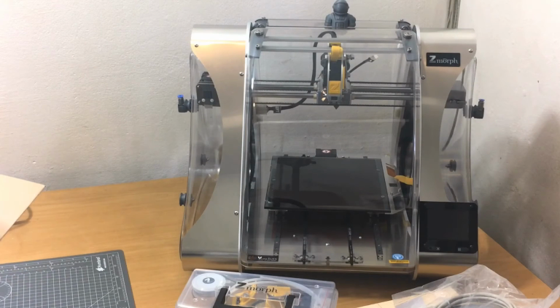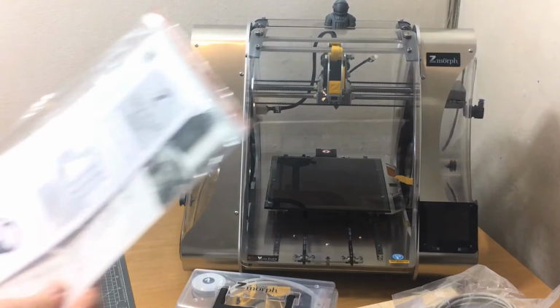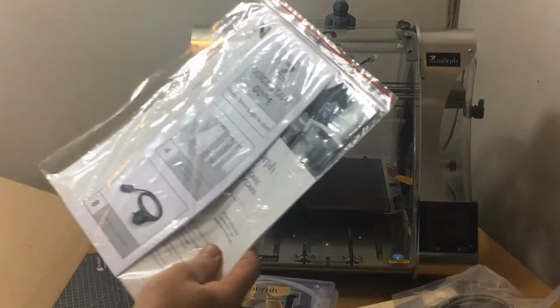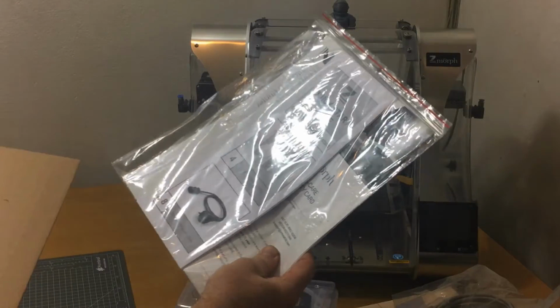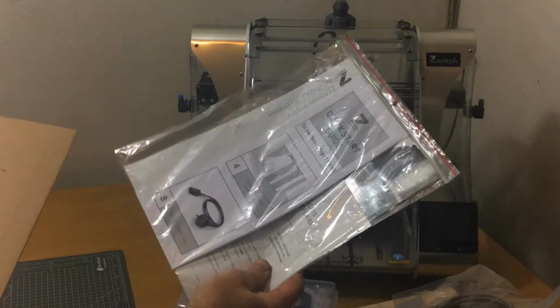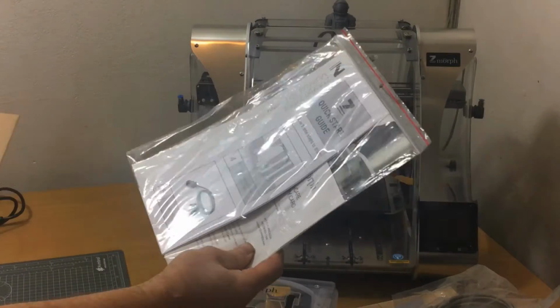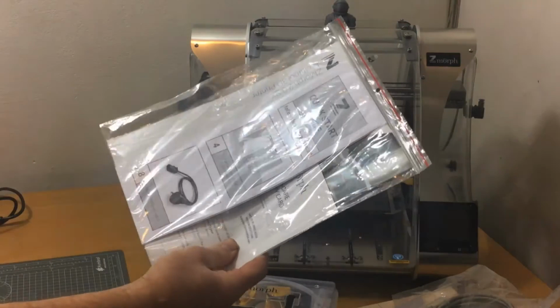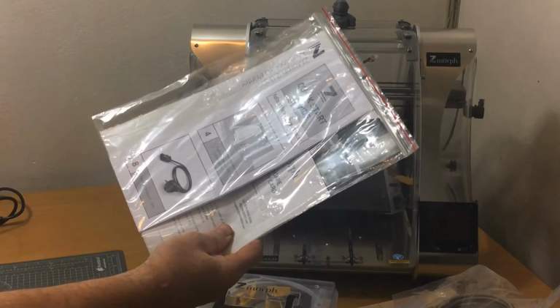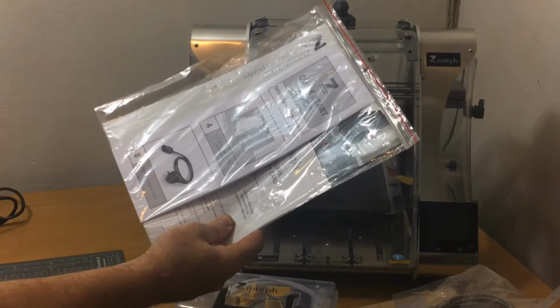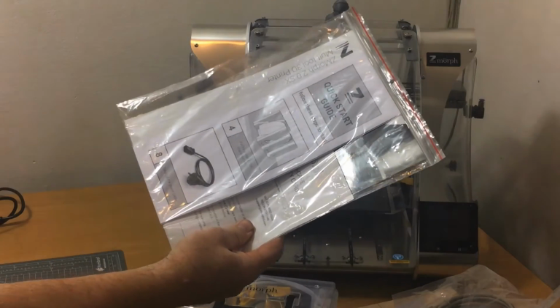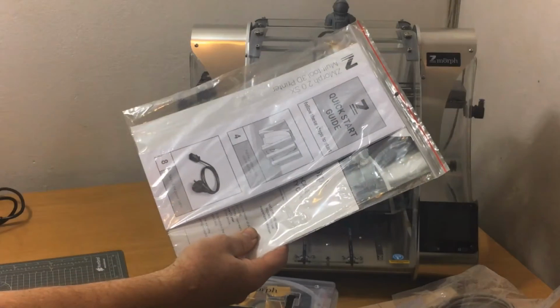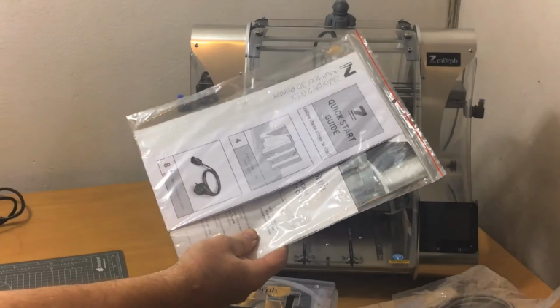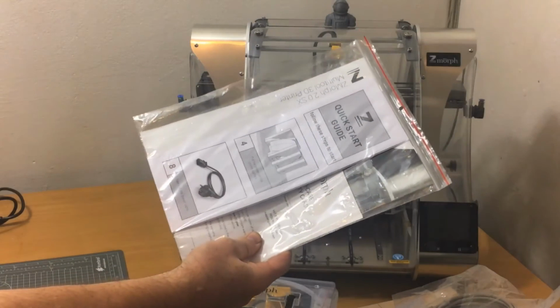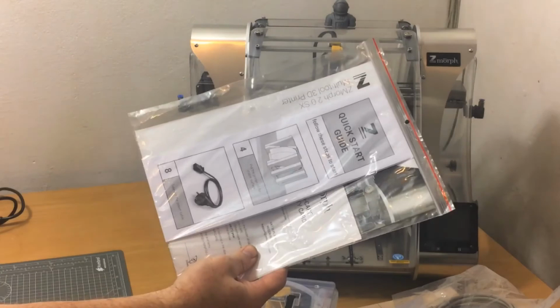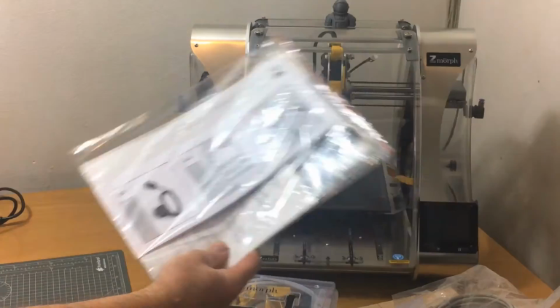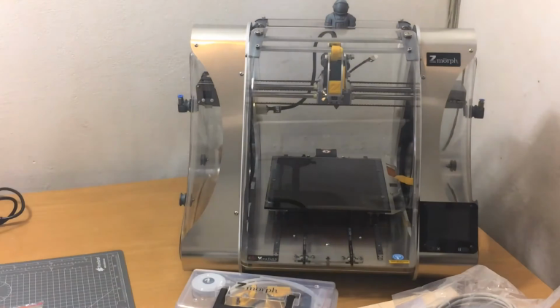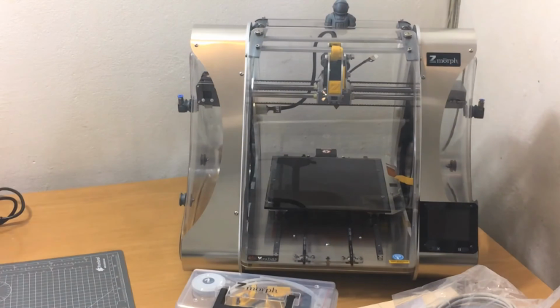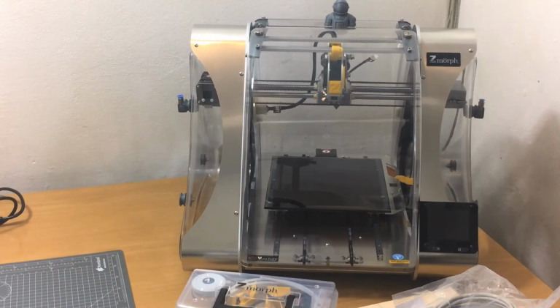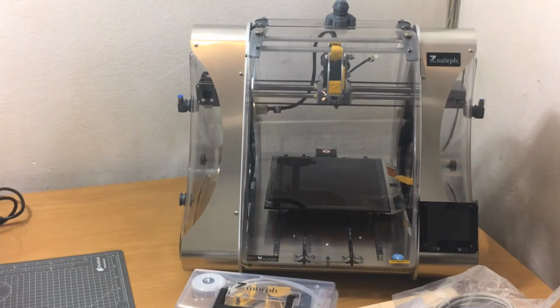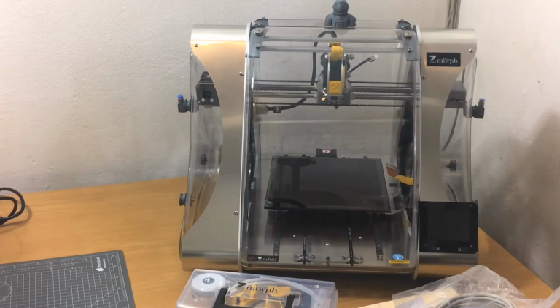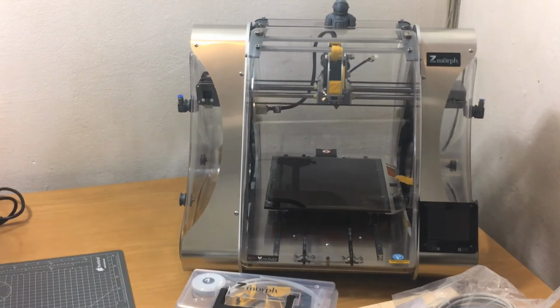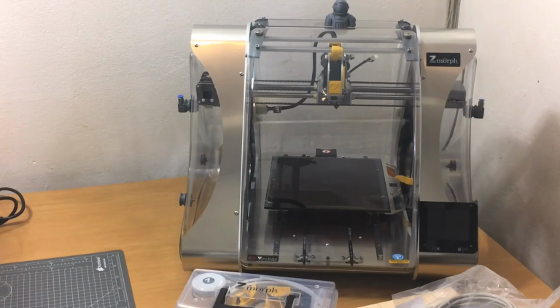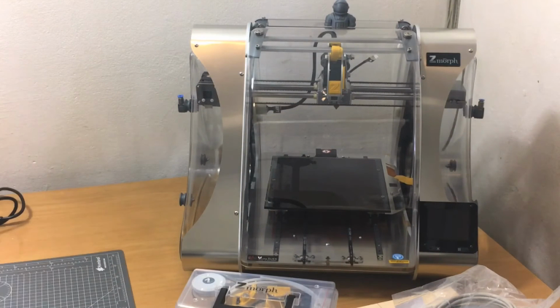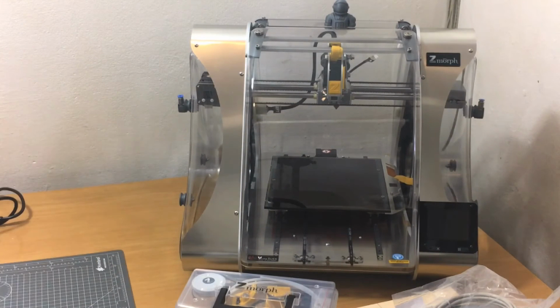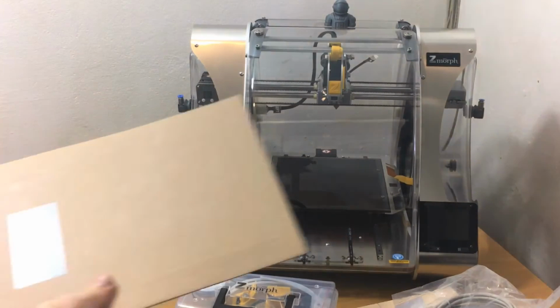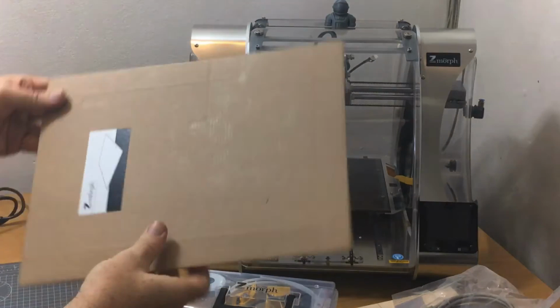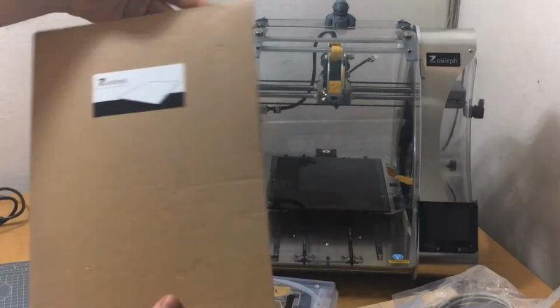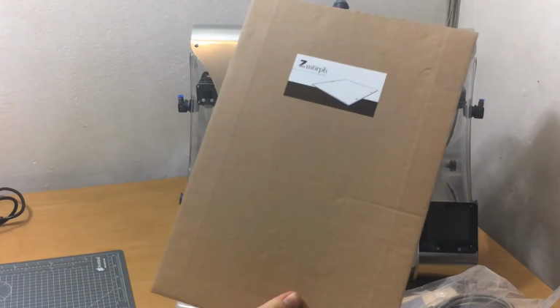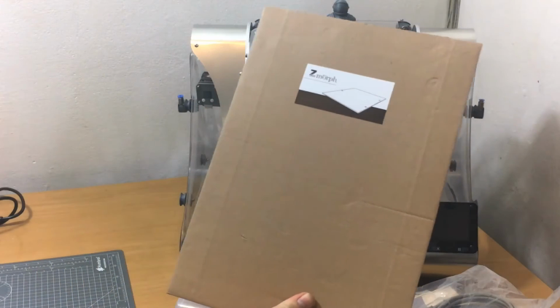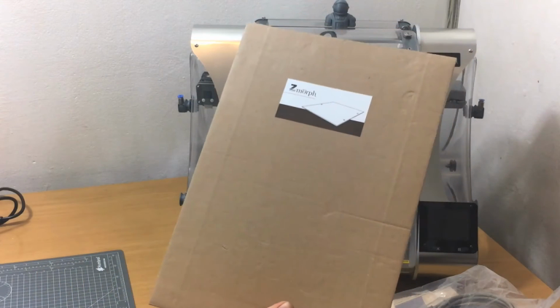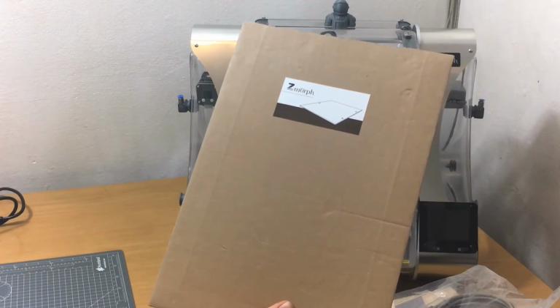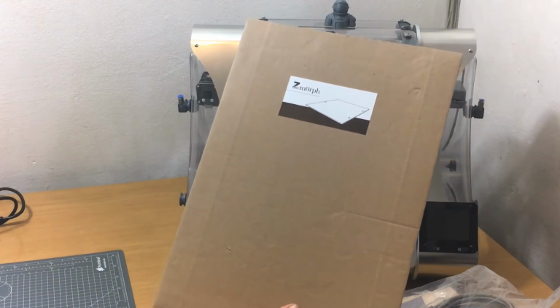As an option, I've gotten hold of the two watt 455 nanometer blue laser. Quick start guide, documentation, all manner of things like that are included, along with the Z Morph build deck.